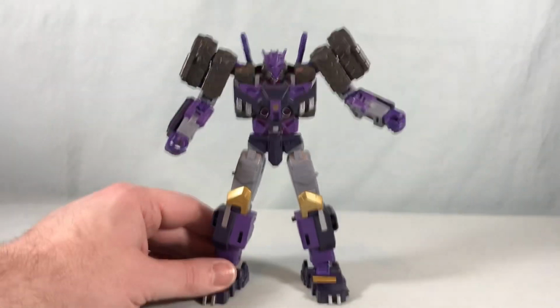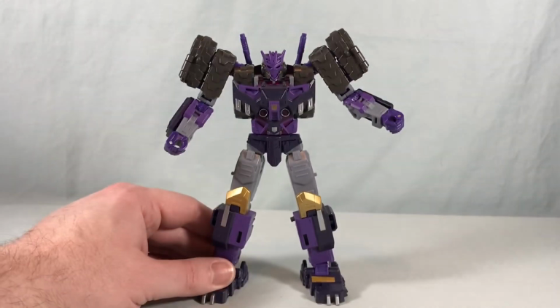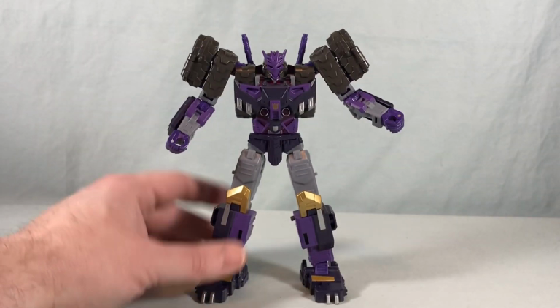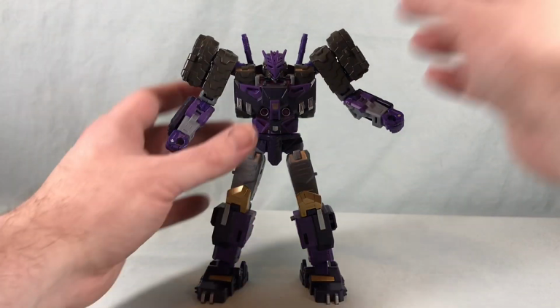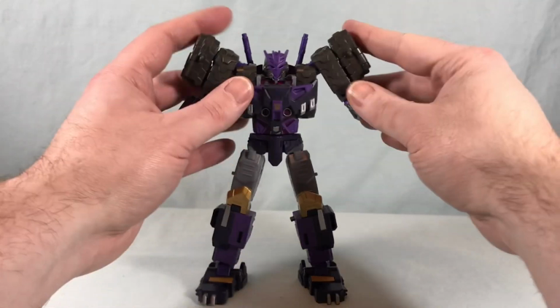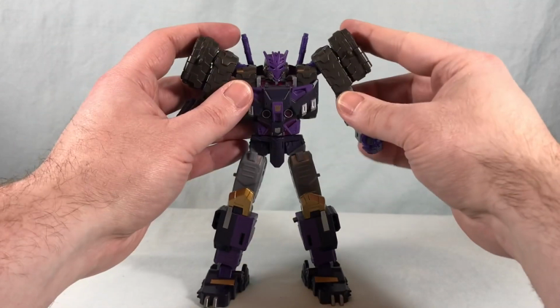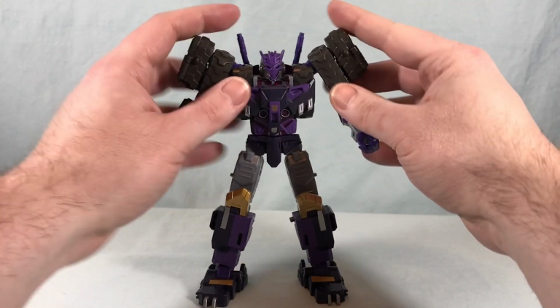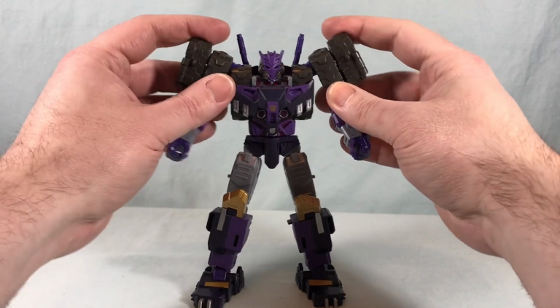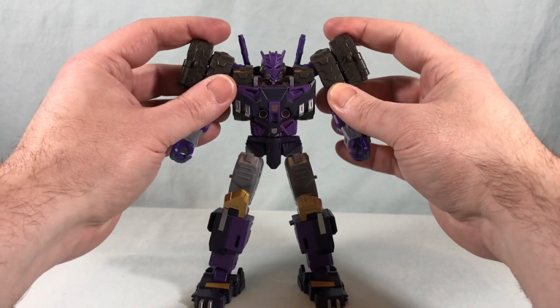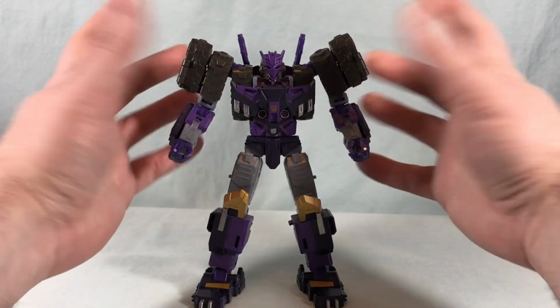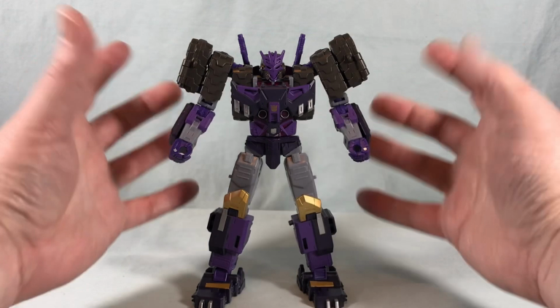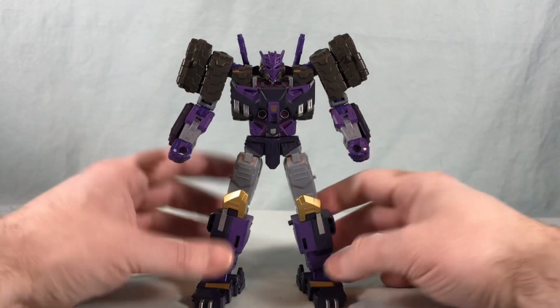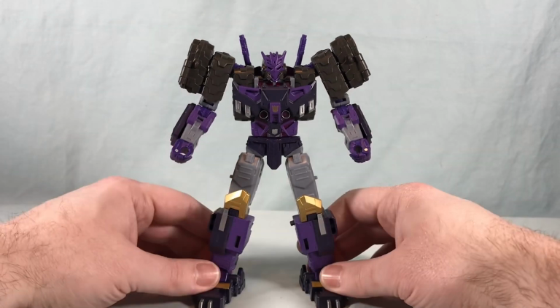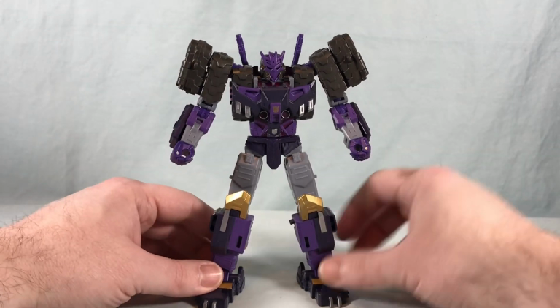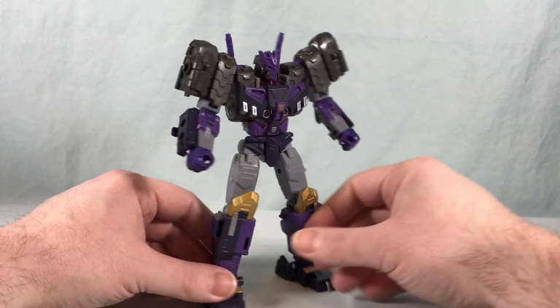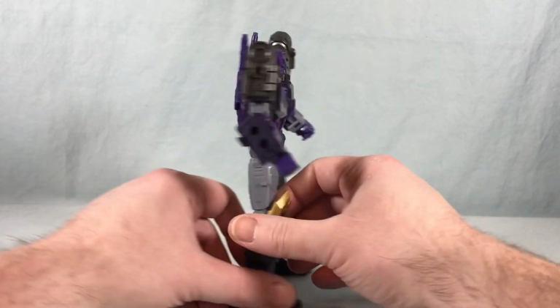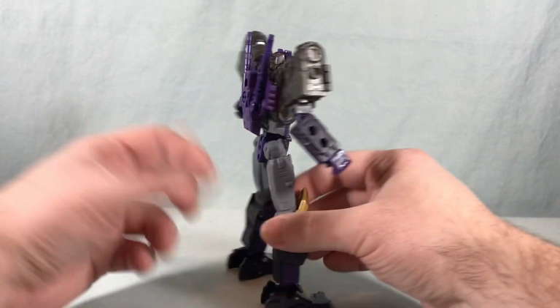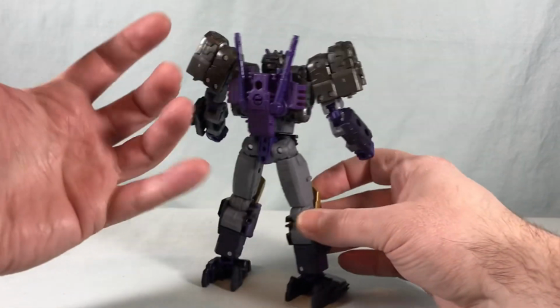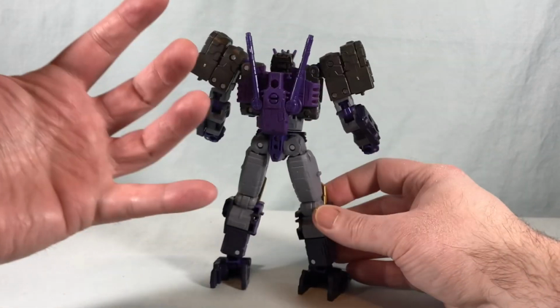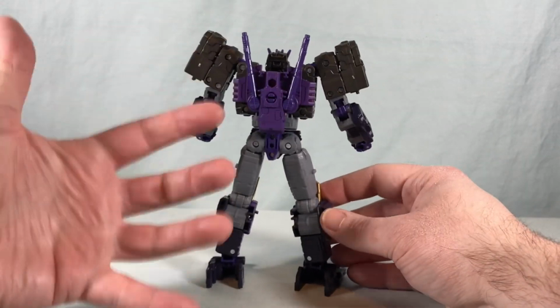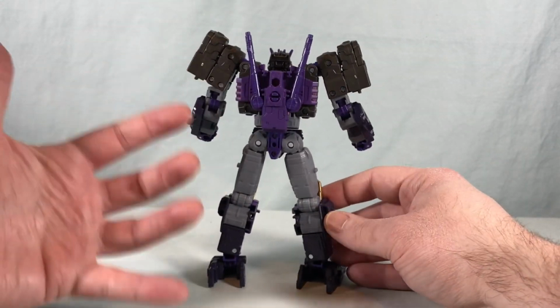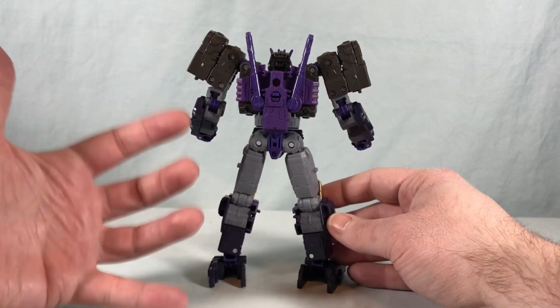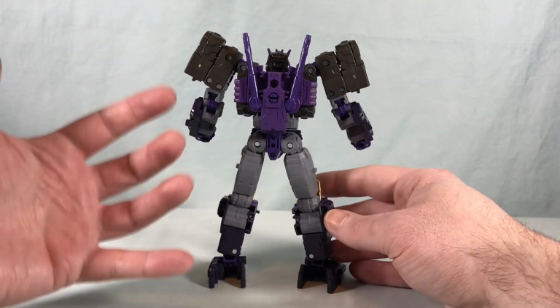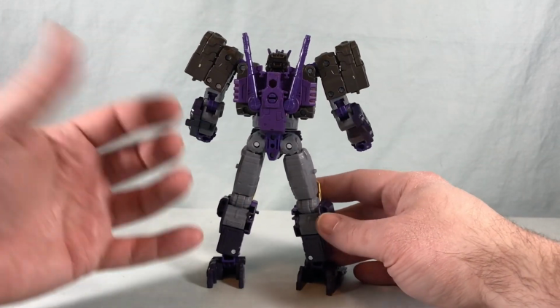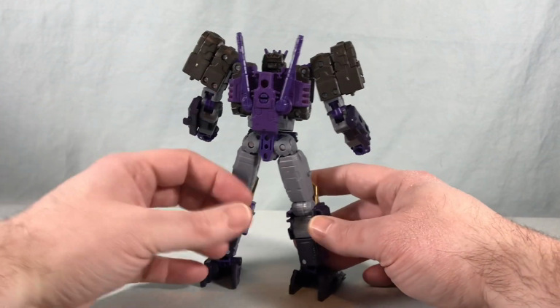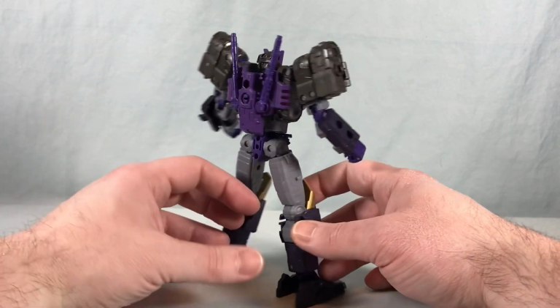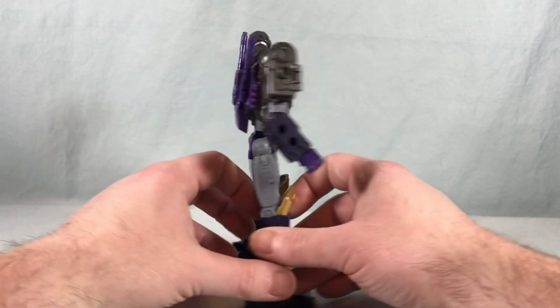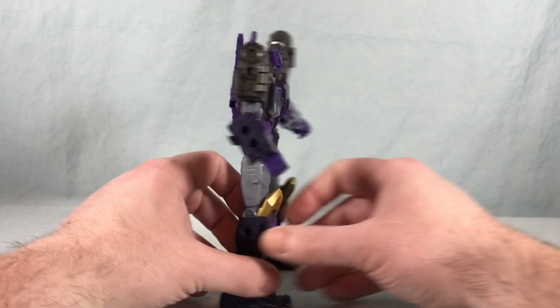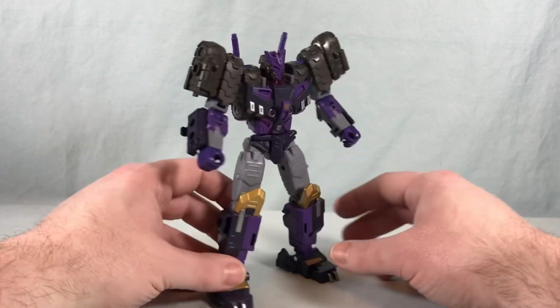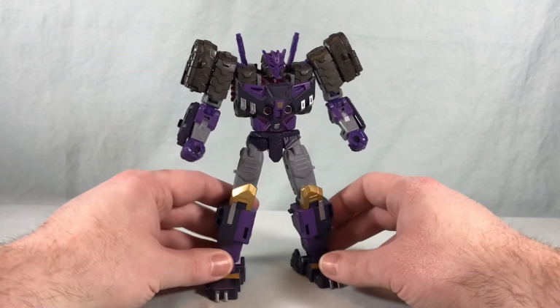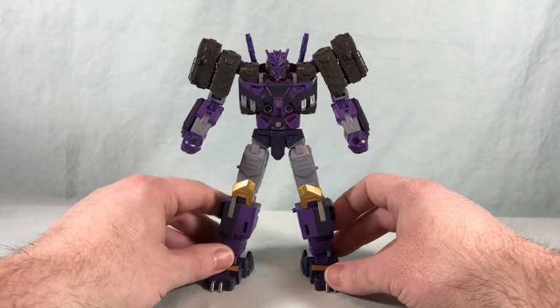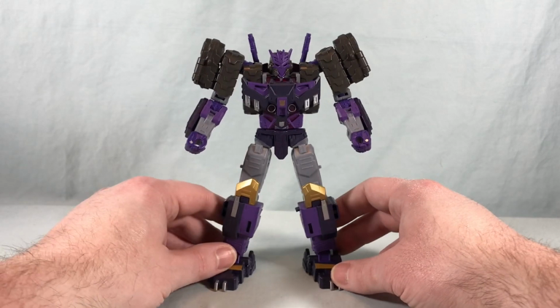It really just feels more like an action figure, but of course he can transform. It's just one of the absolute cleanest robot modes I've ever seen.